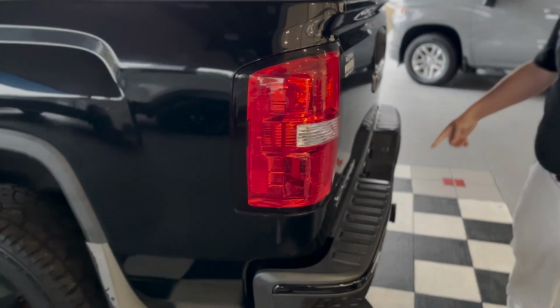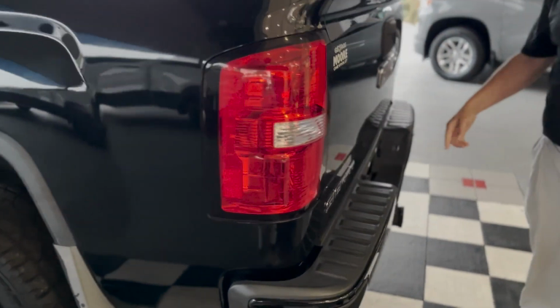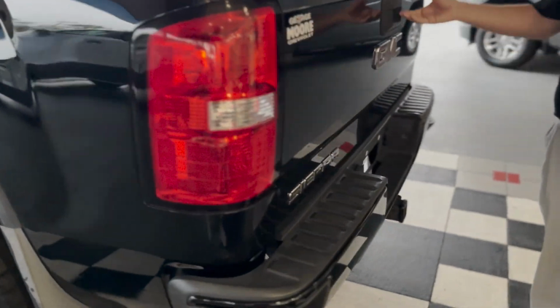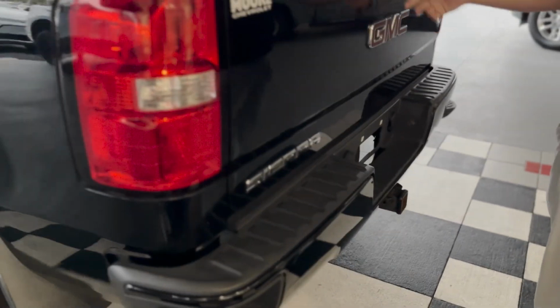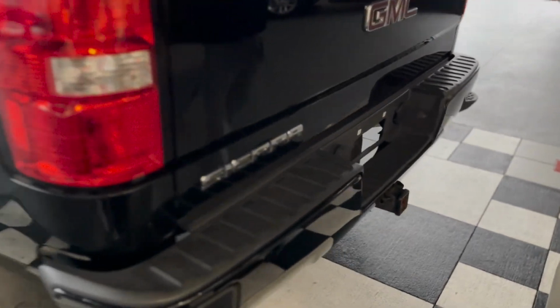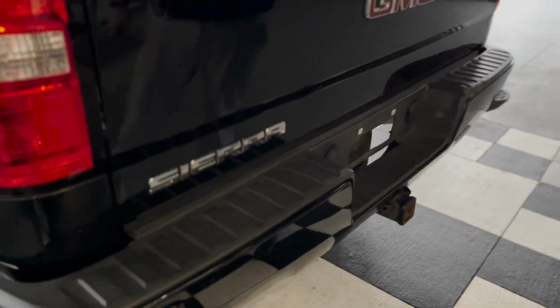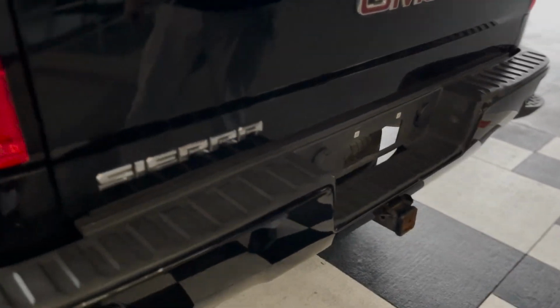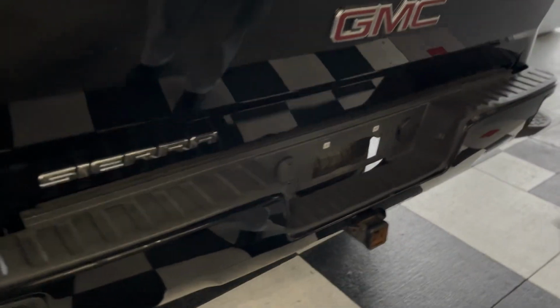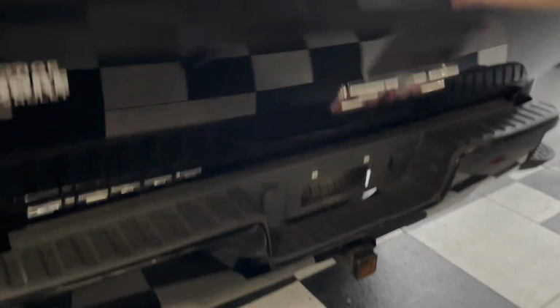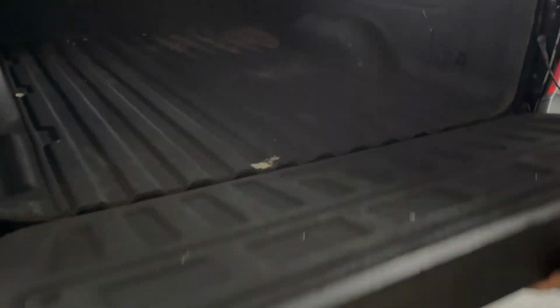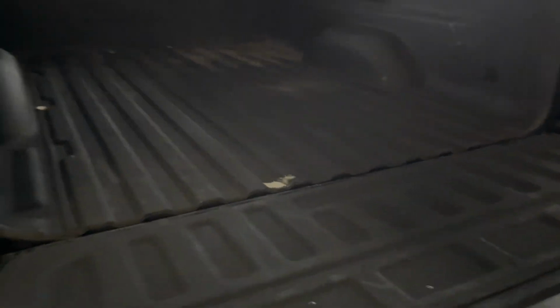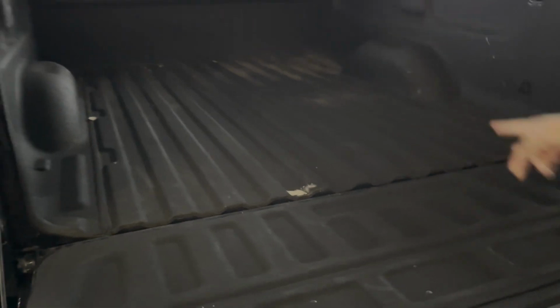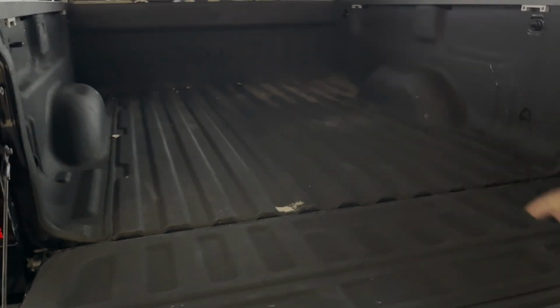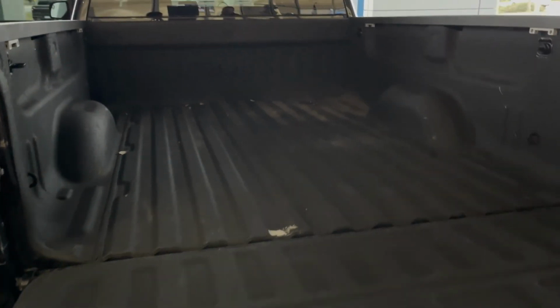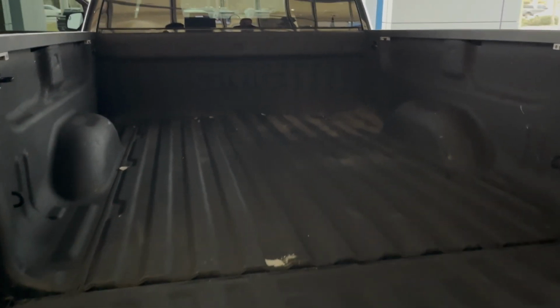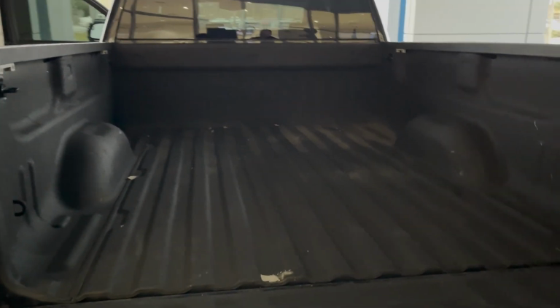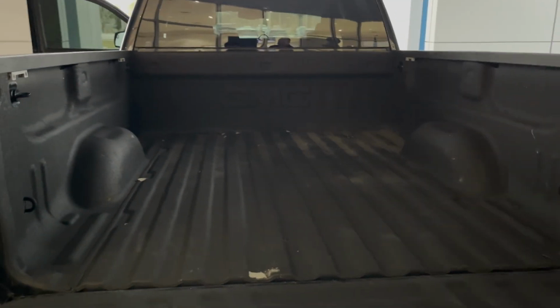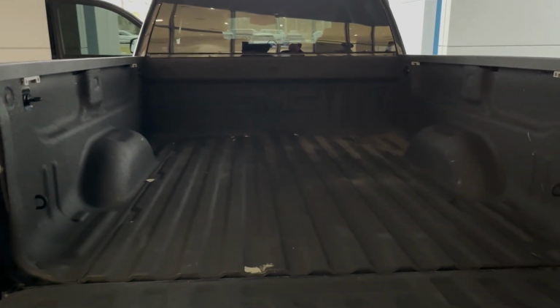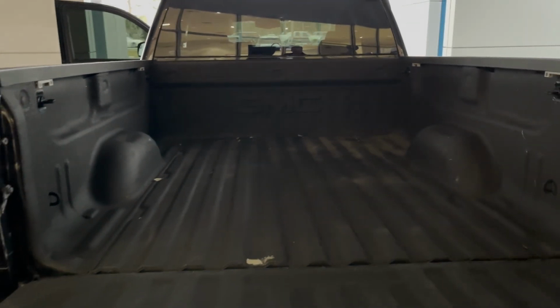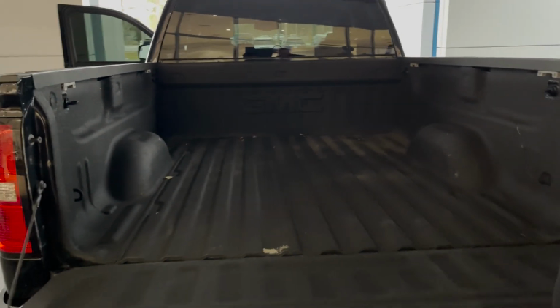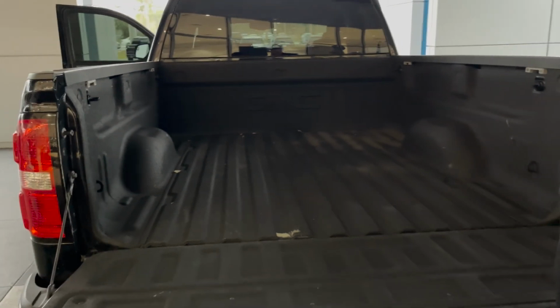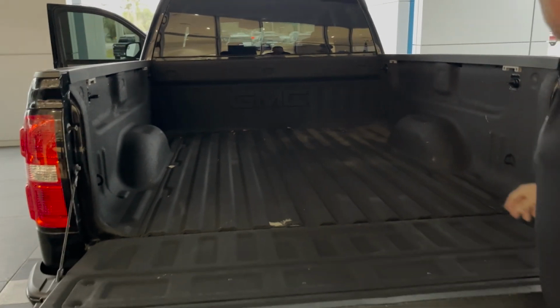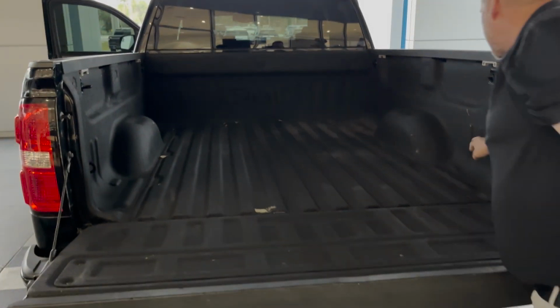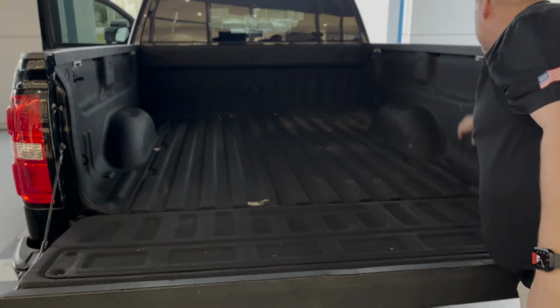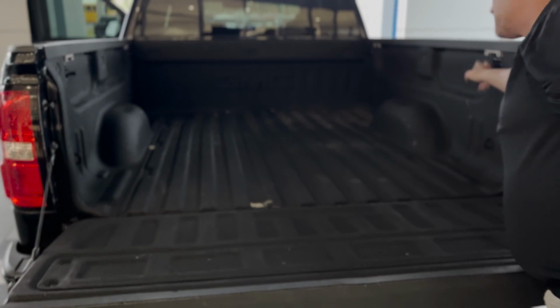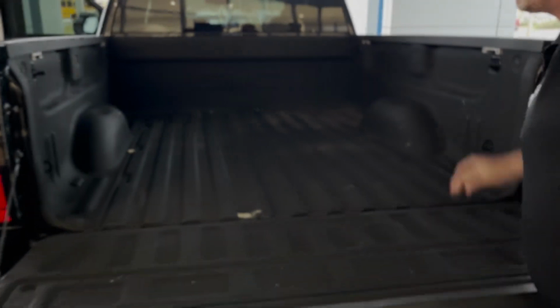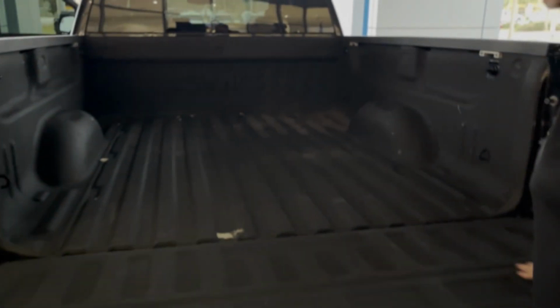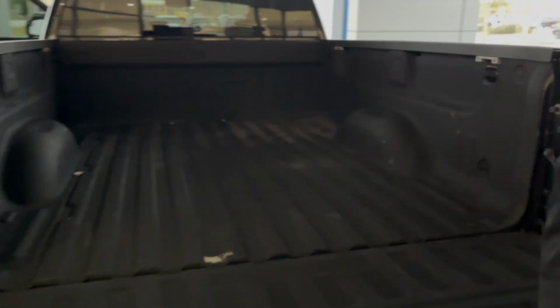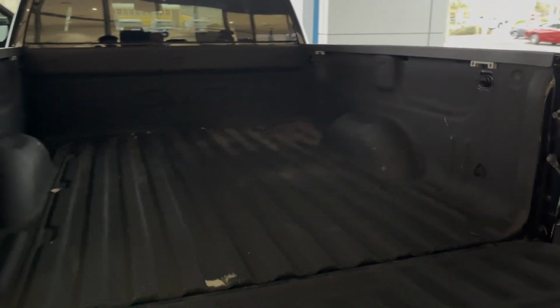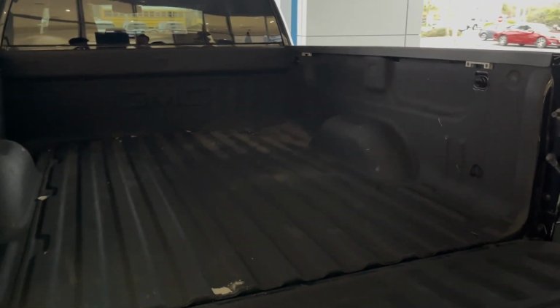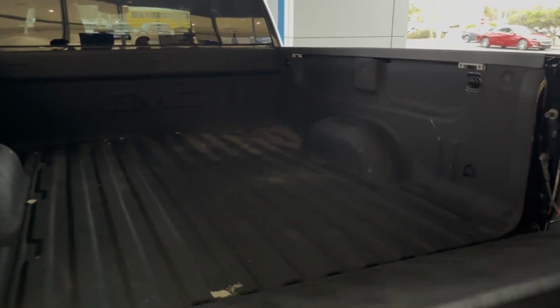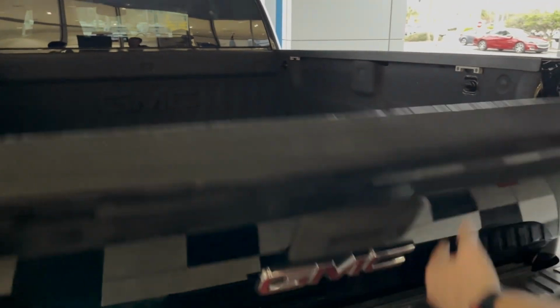It has a tow package on it, backup camera, and a receiver hitch. Plenty of storage space in the six and a half foot bed. You got your tie downs here and your movable tie downs for extra storage capability in the back.